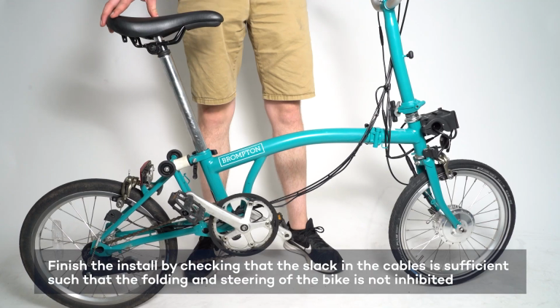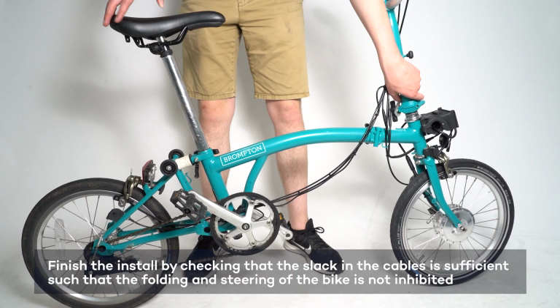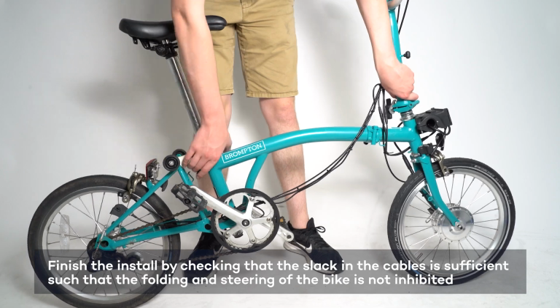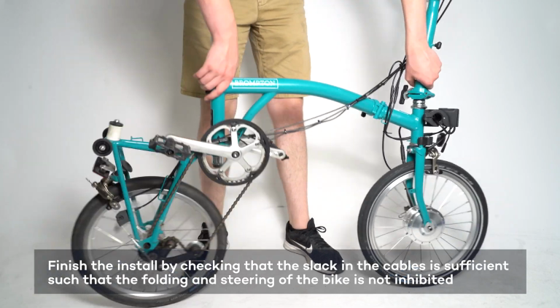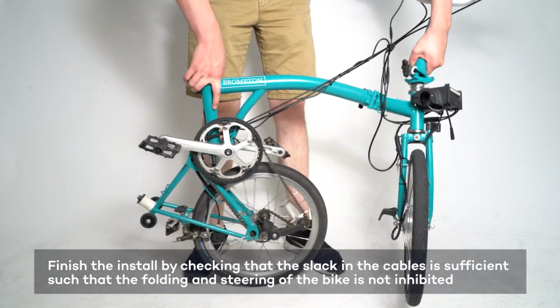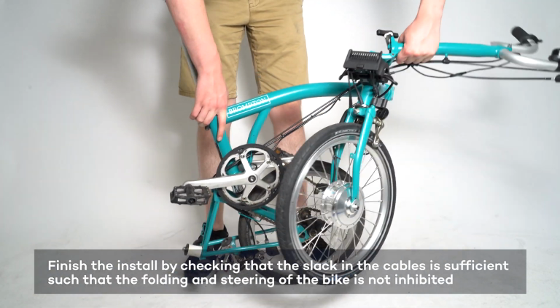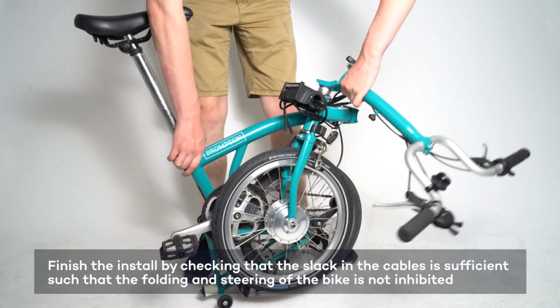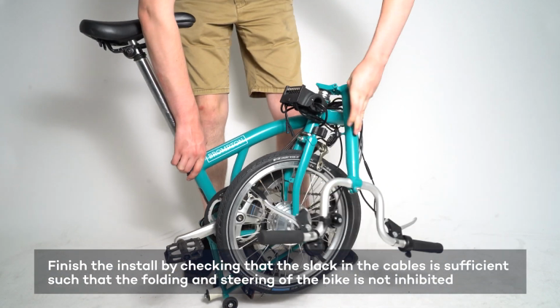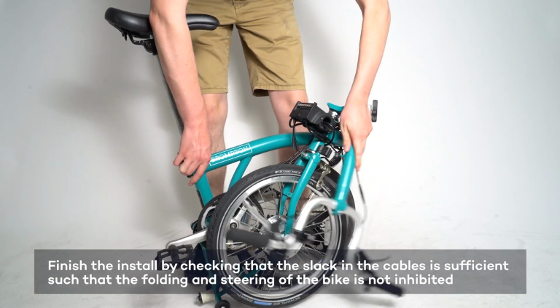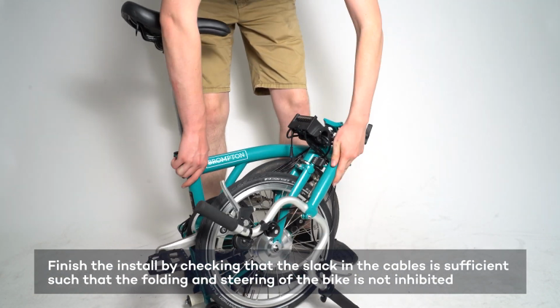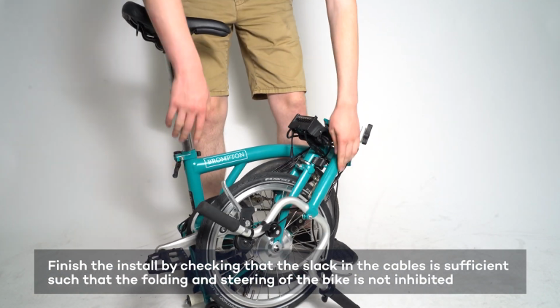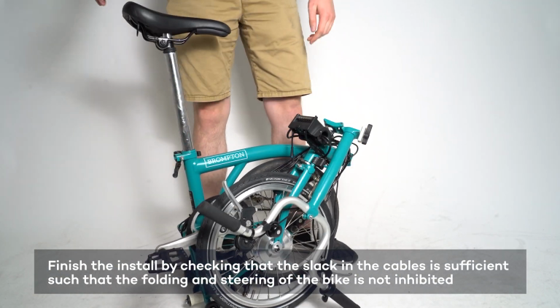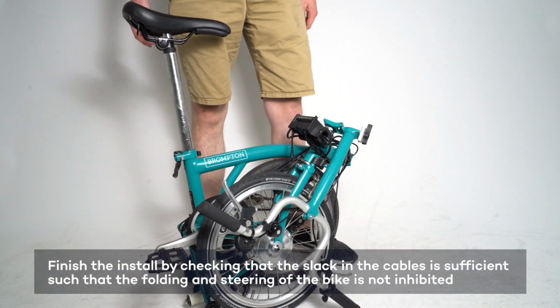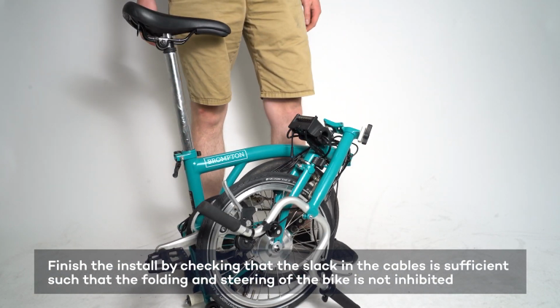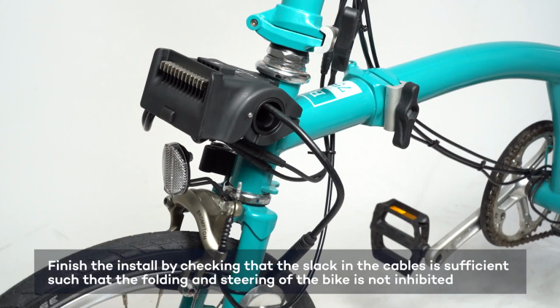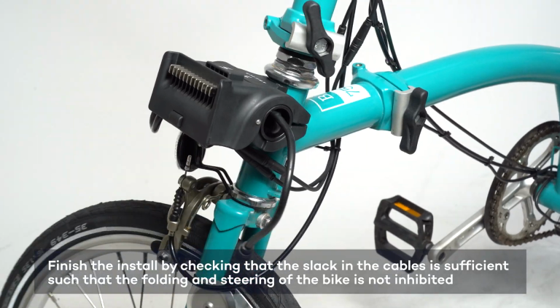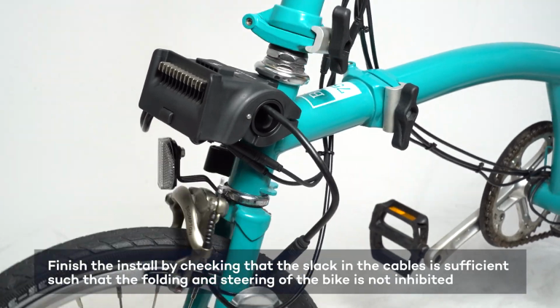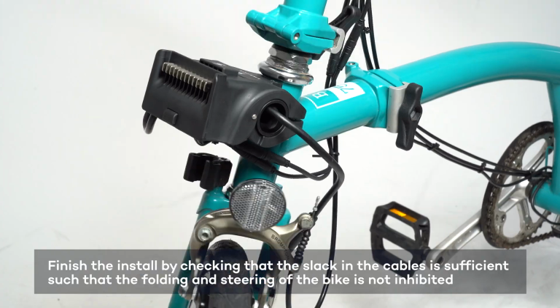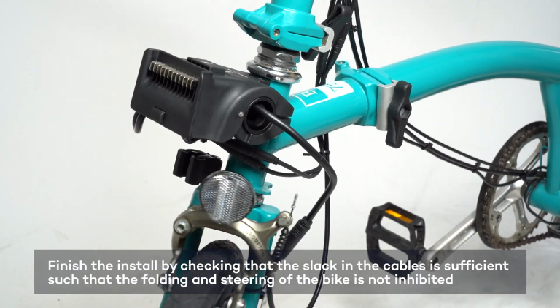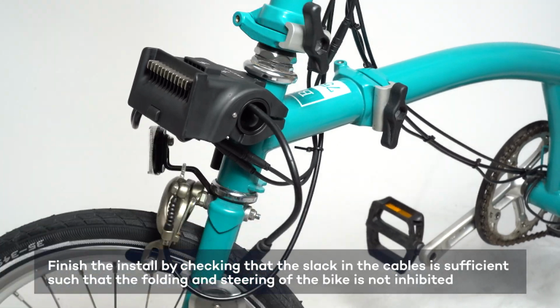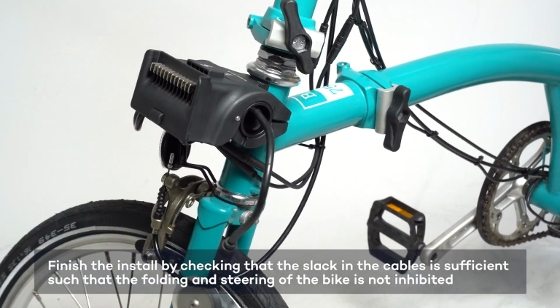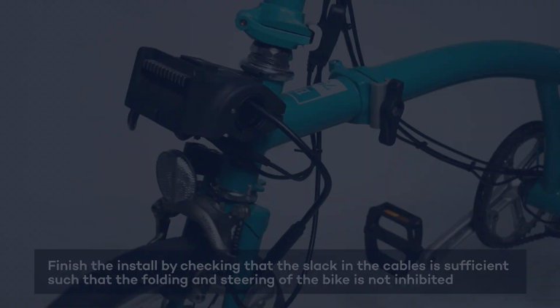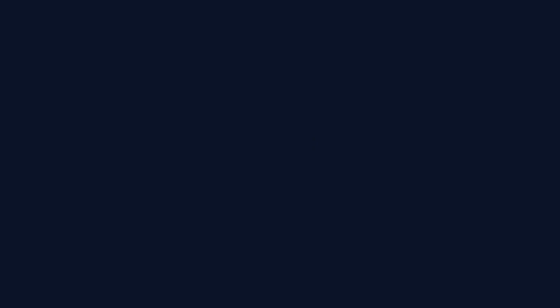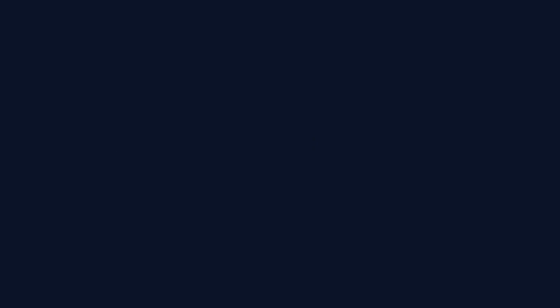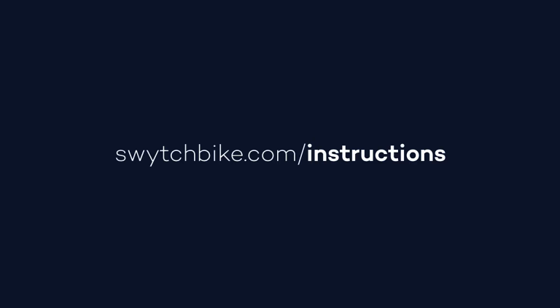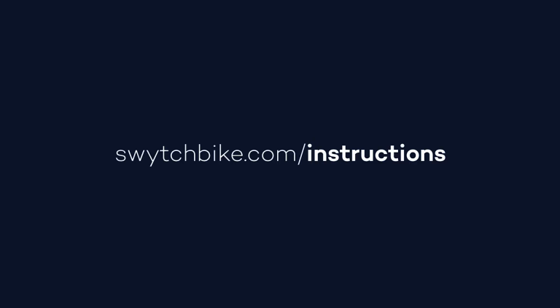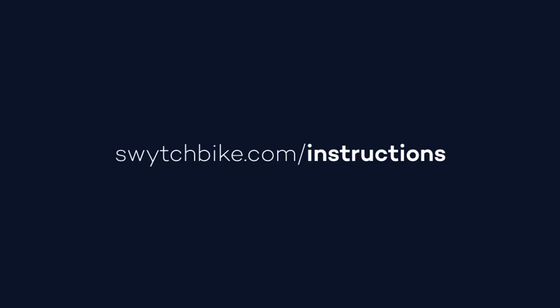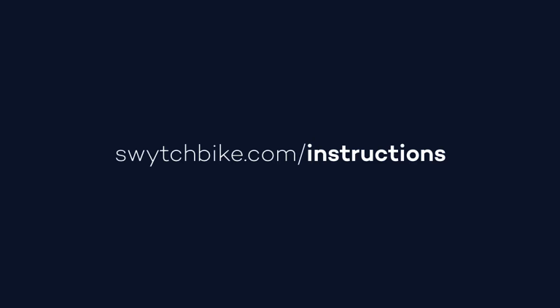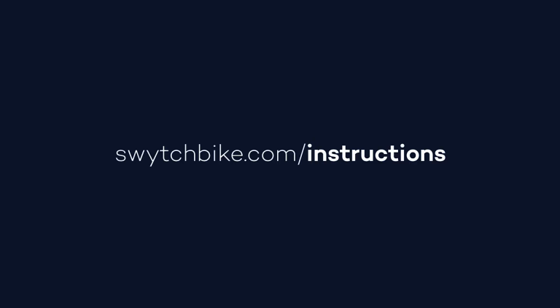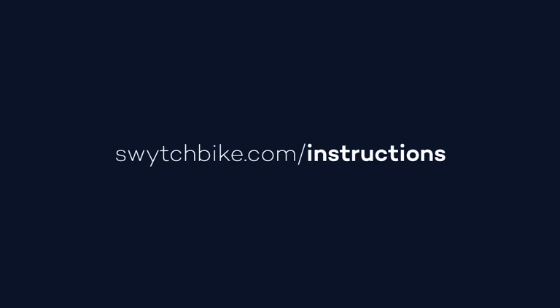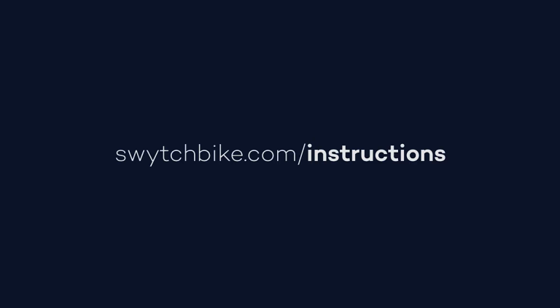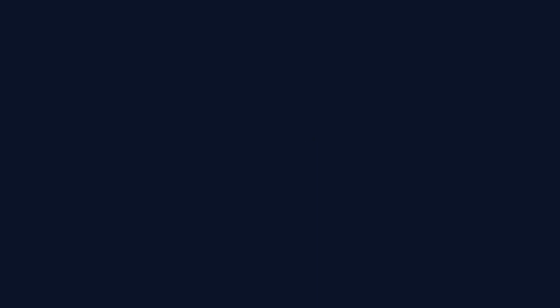Check that you can easily fold and unfold your bike, and check that your steering is smooth. For more support, visit switchbike.com/instructions.